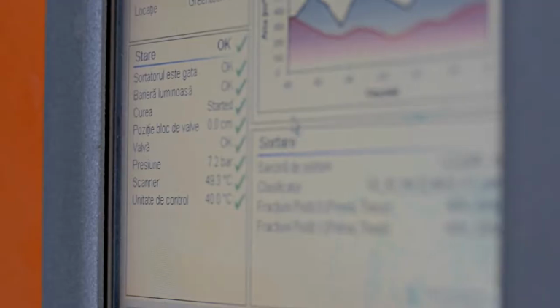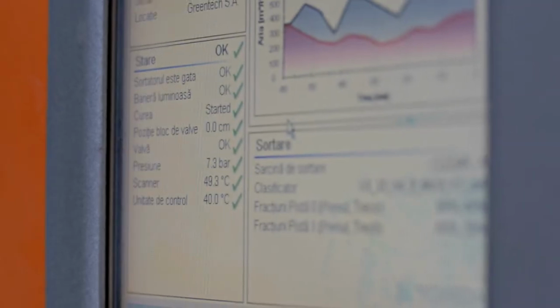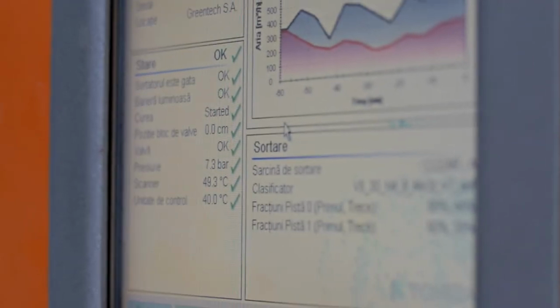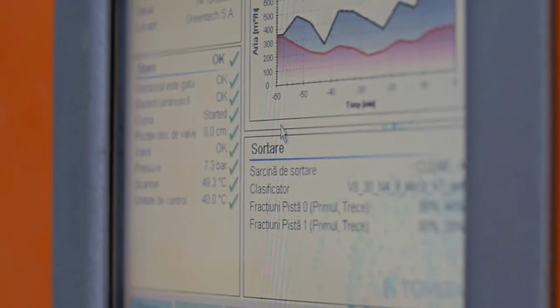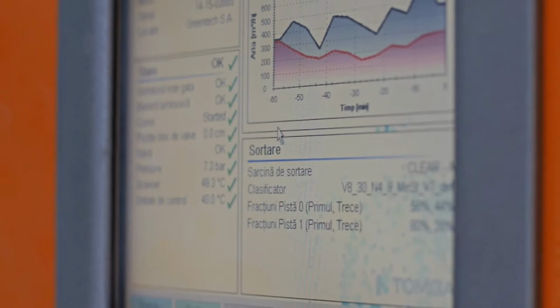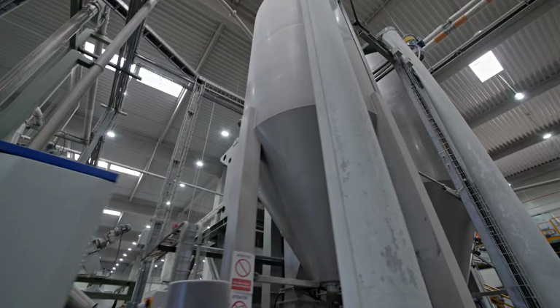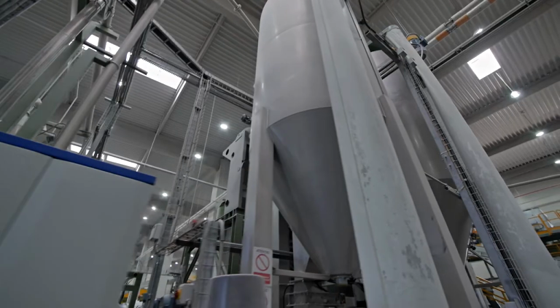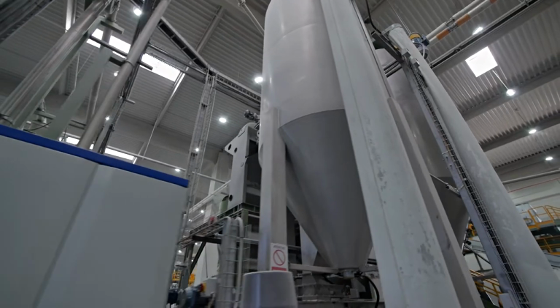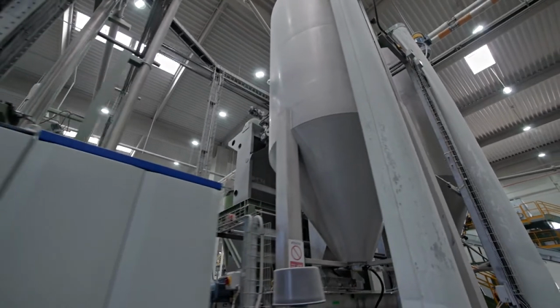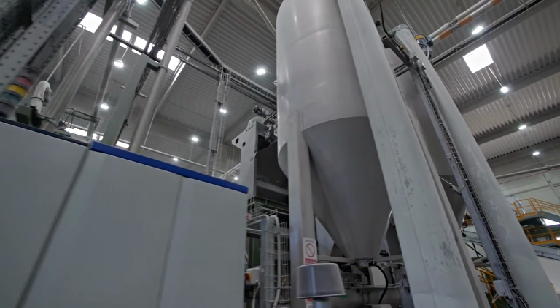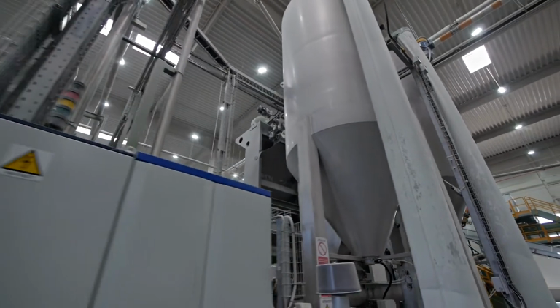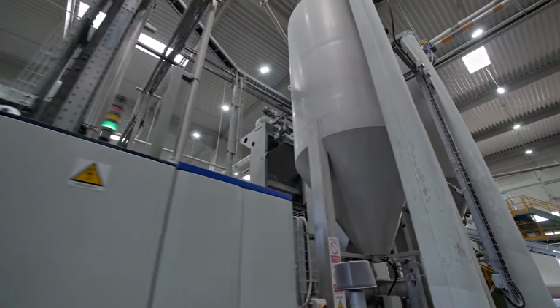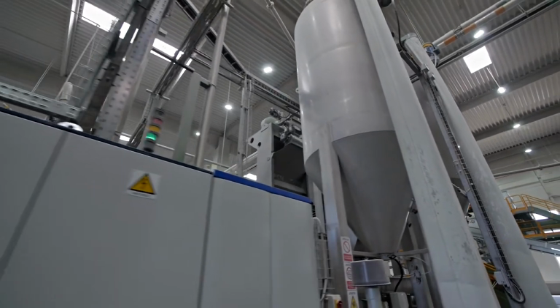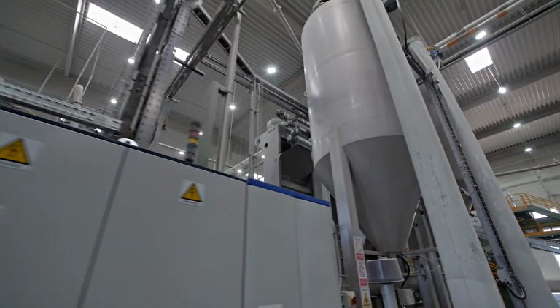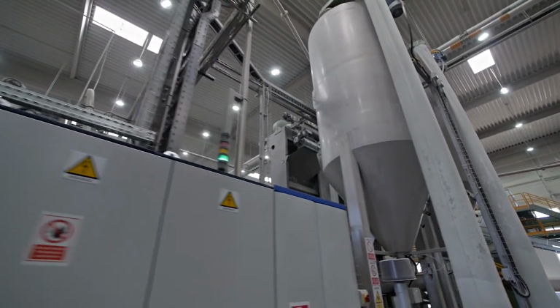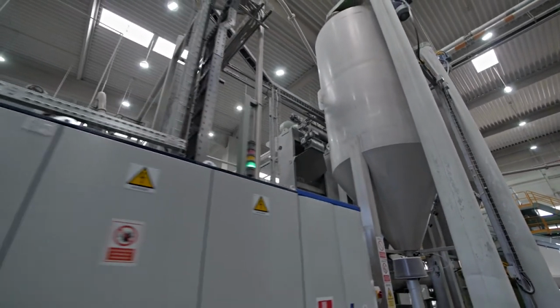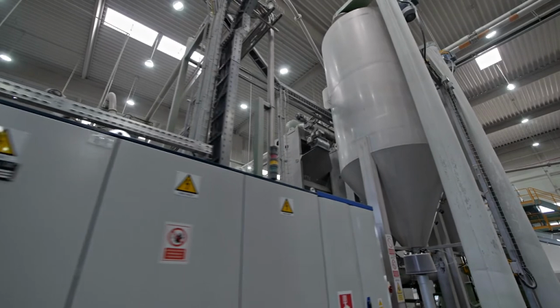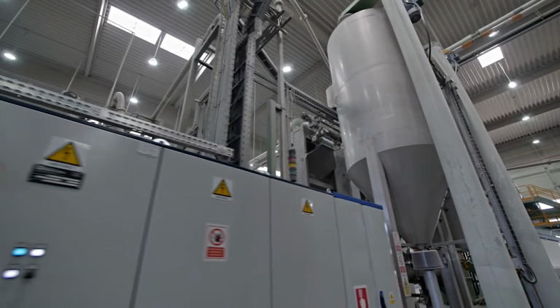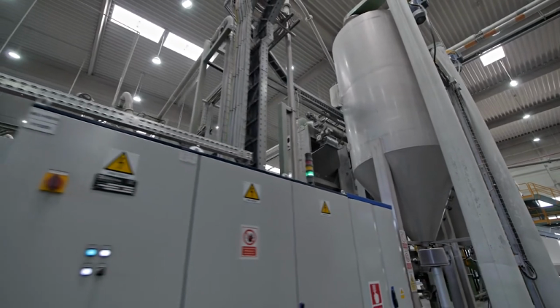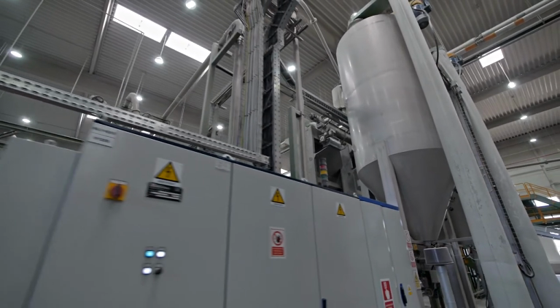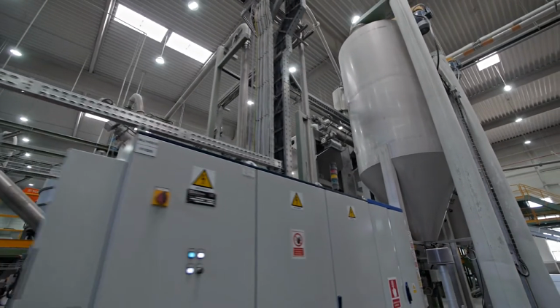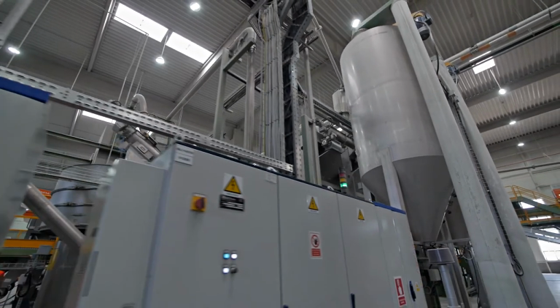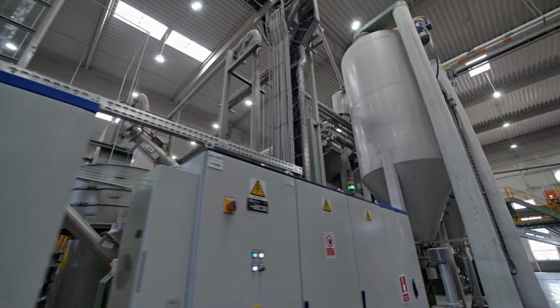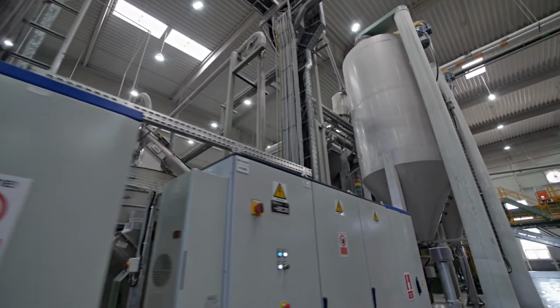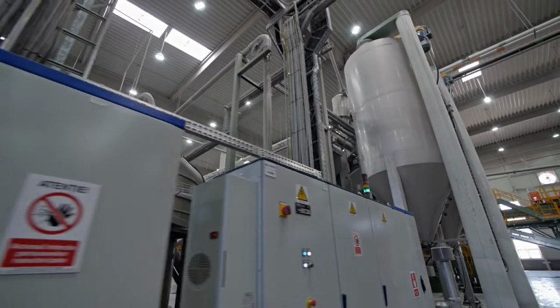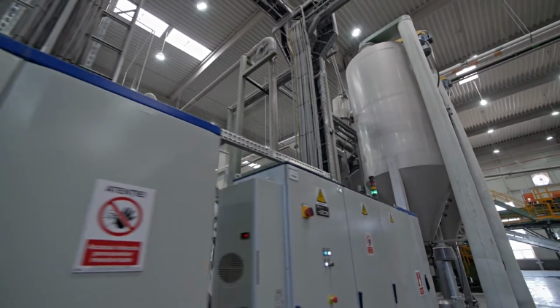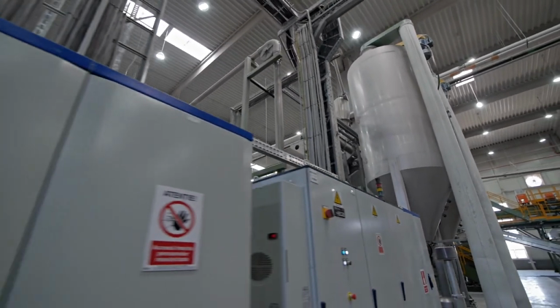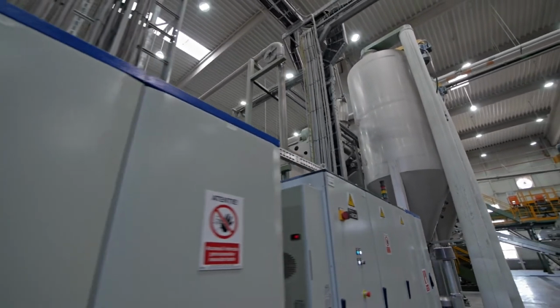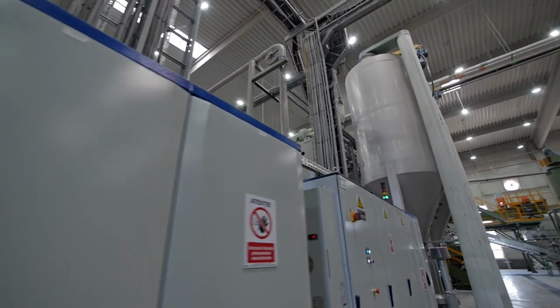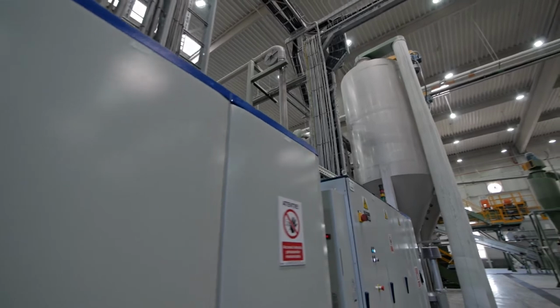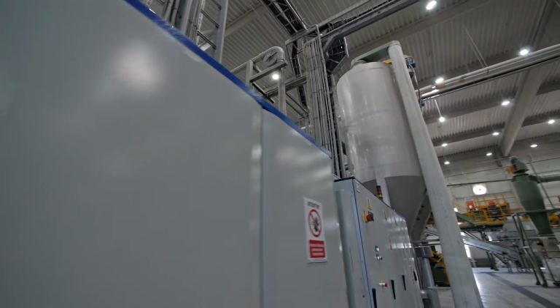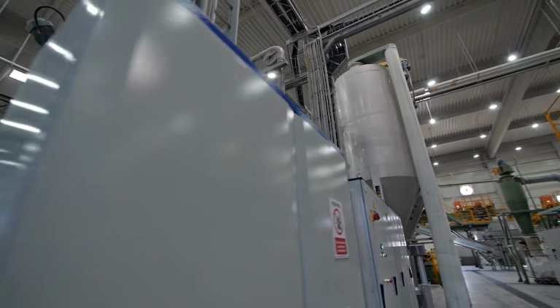The latest technology facilities and intensive research of our technical departments make it possible for recycled PET in Greentech plants to be used as feedstock in the production of packaging and other products.